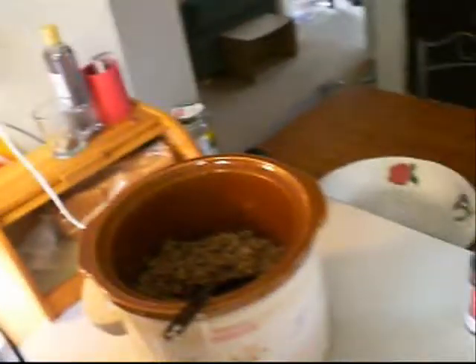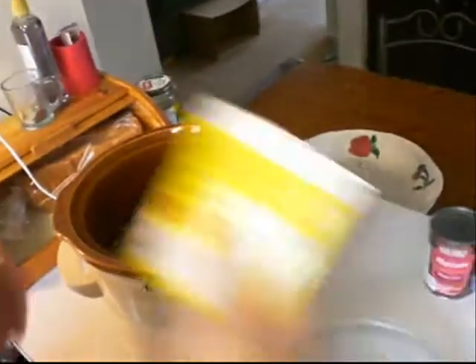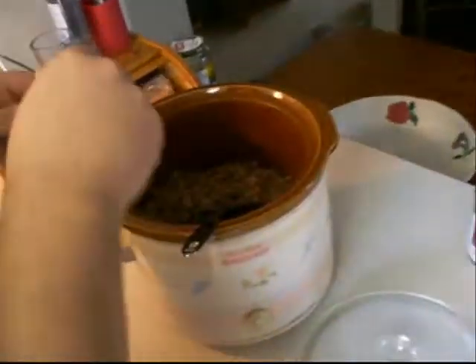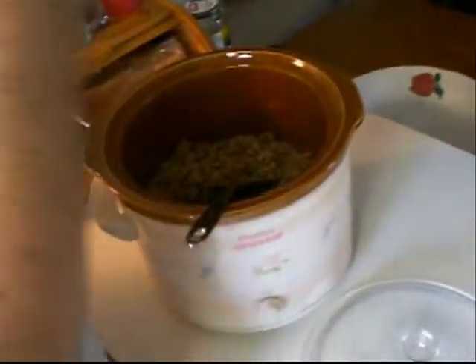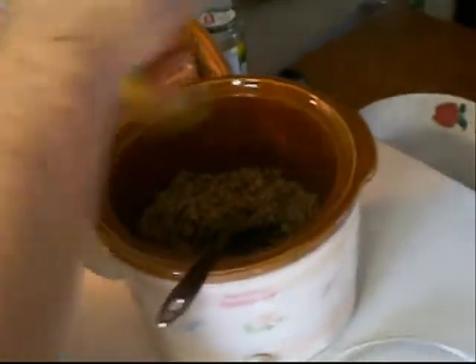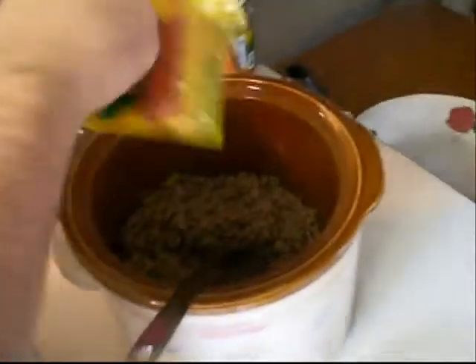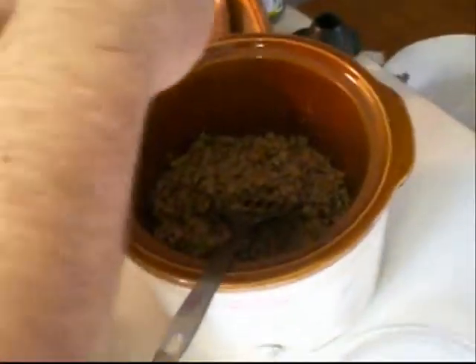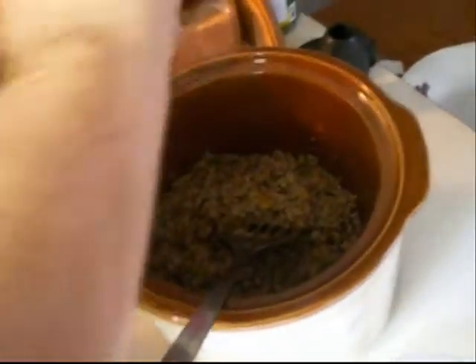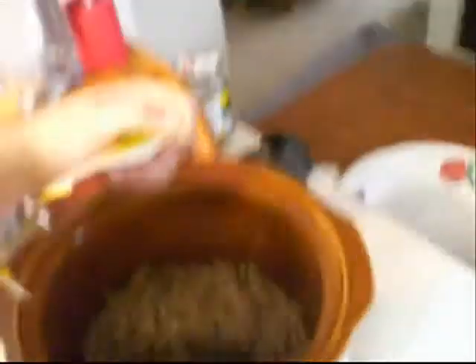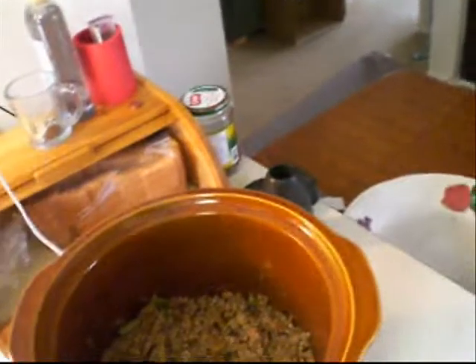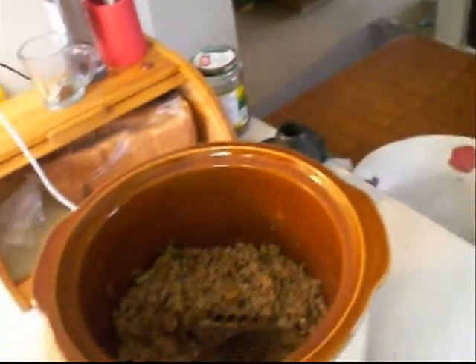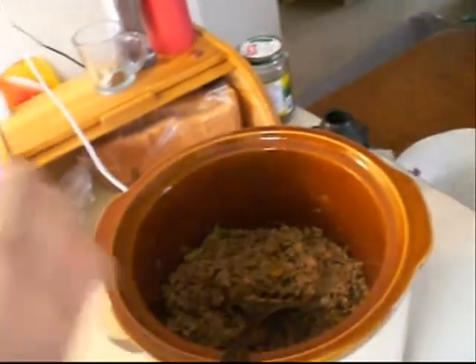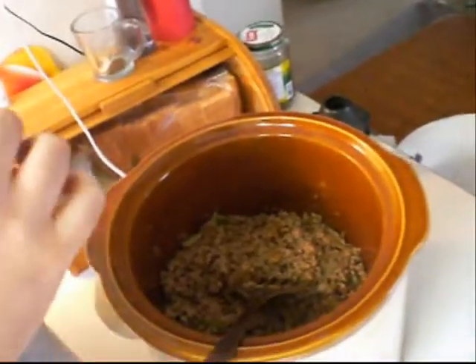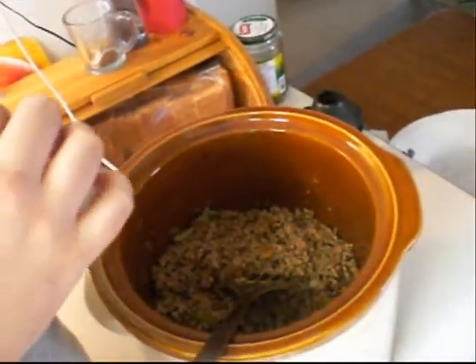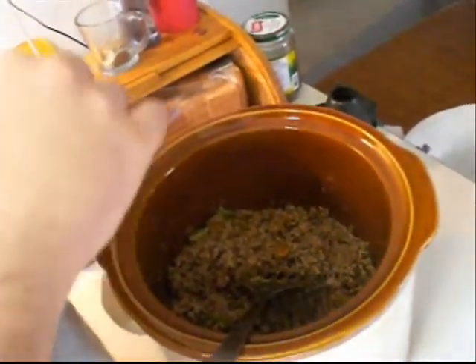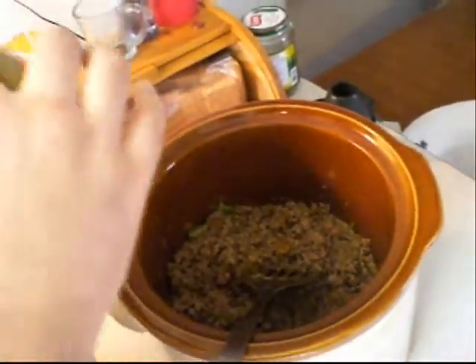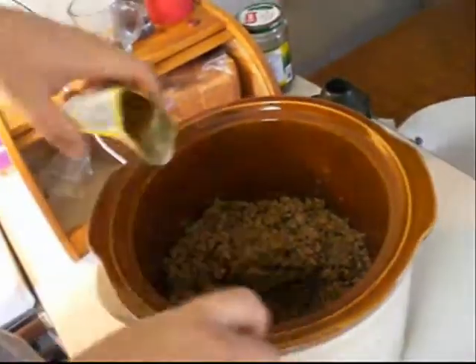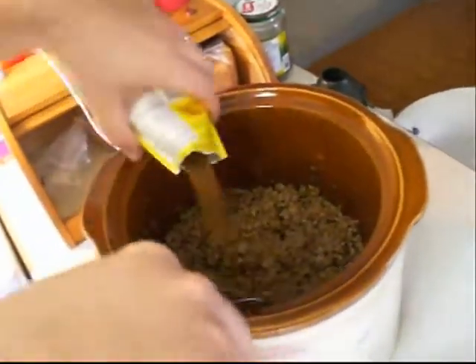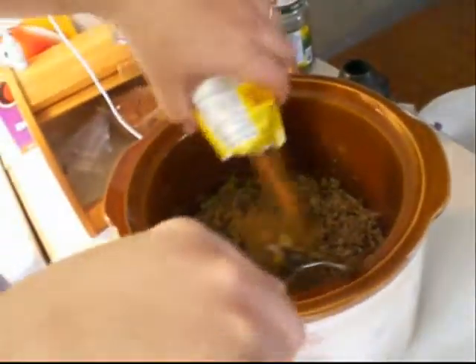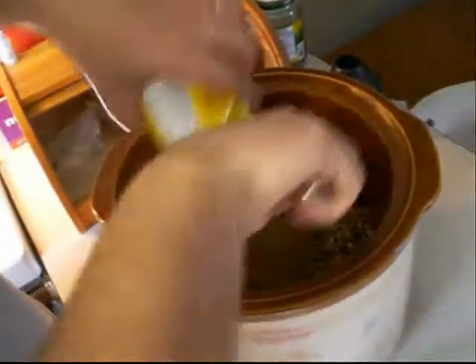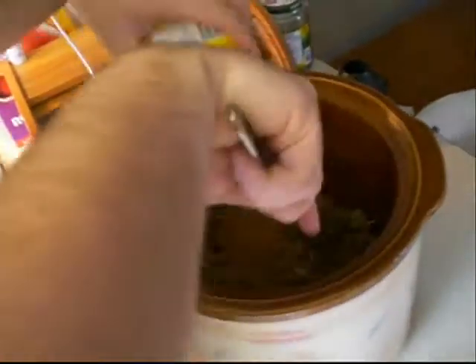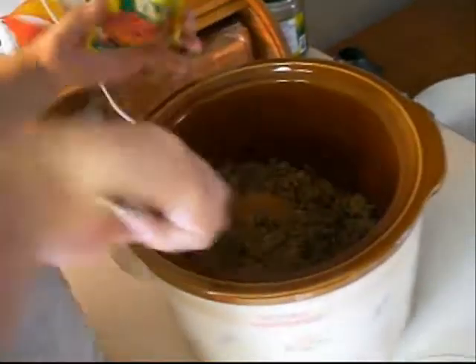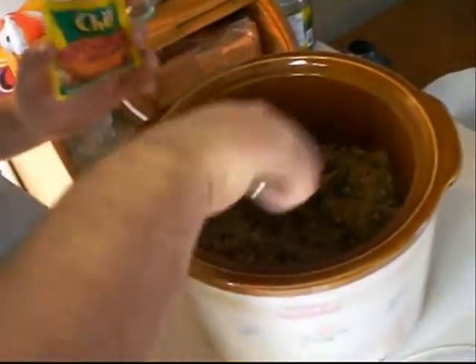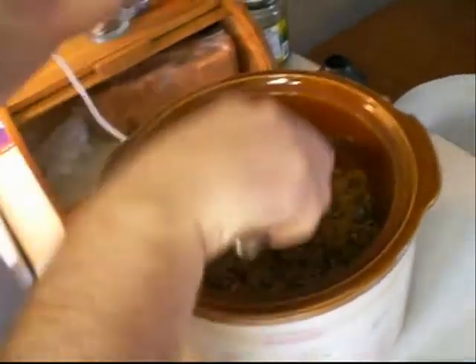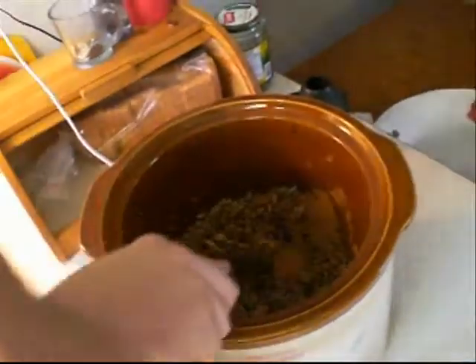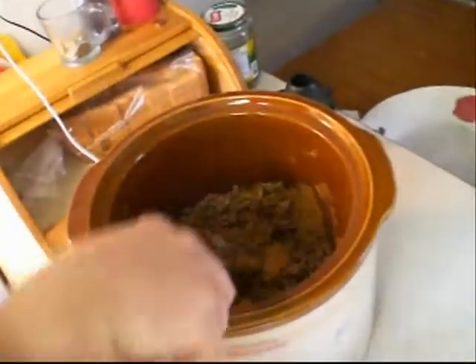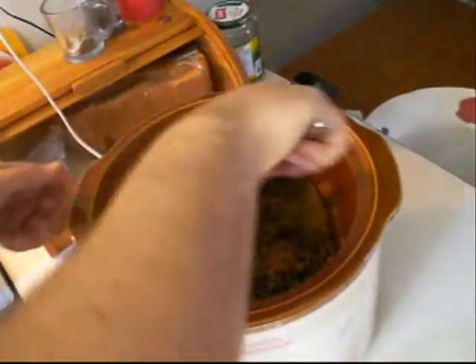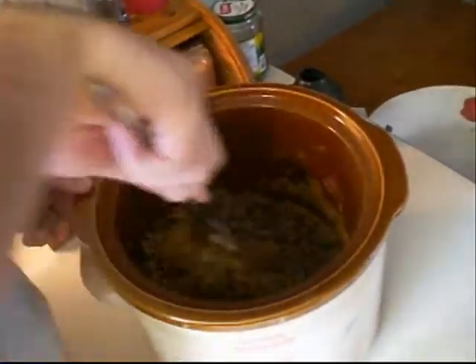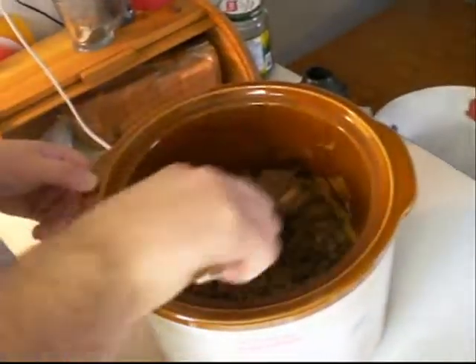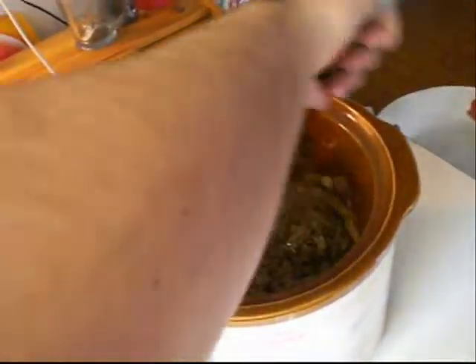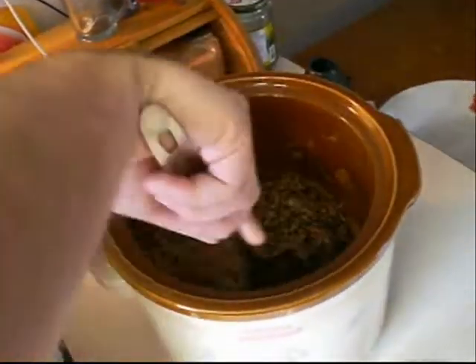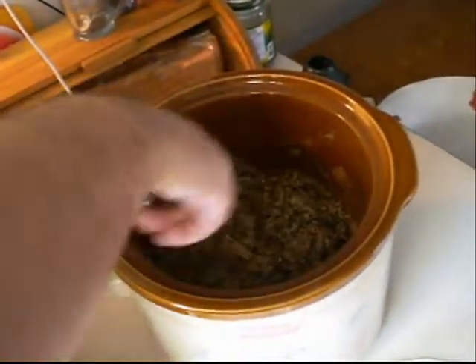Now you put in another one — that's a lot of meat, that's a lot of grease. And then you mix that thoroughly.